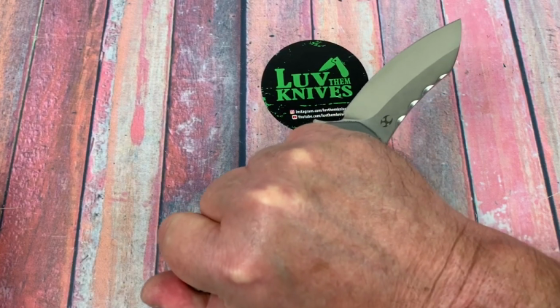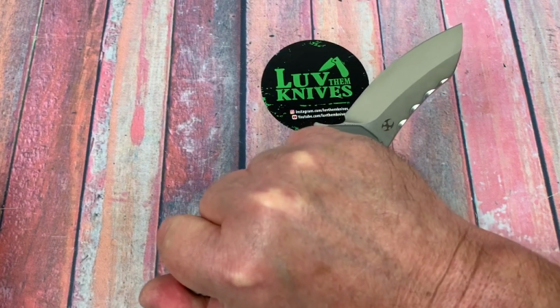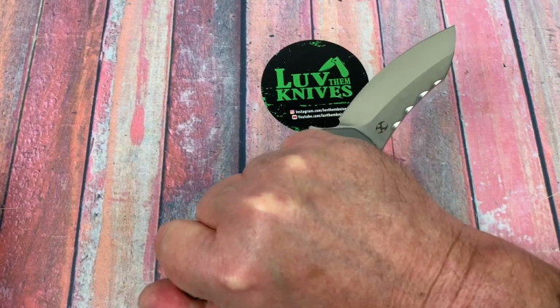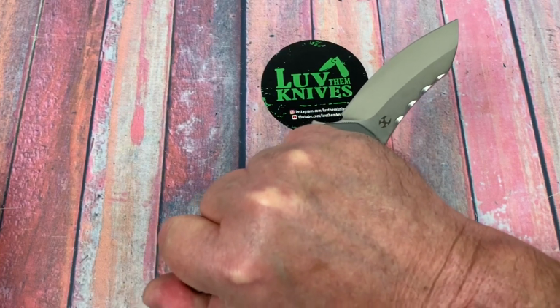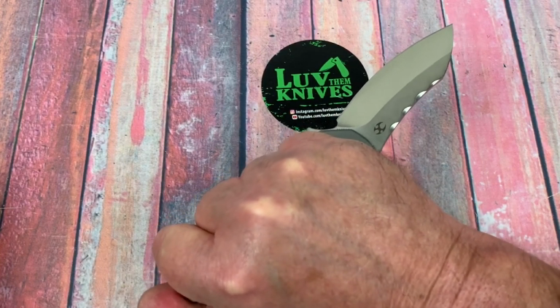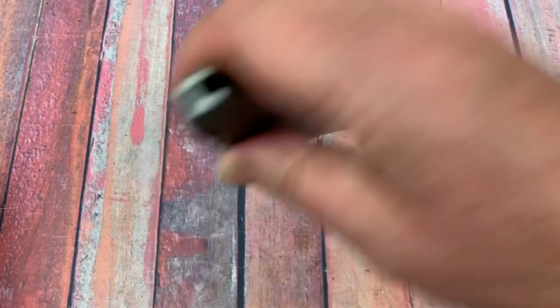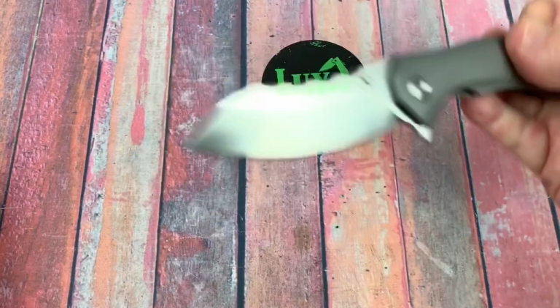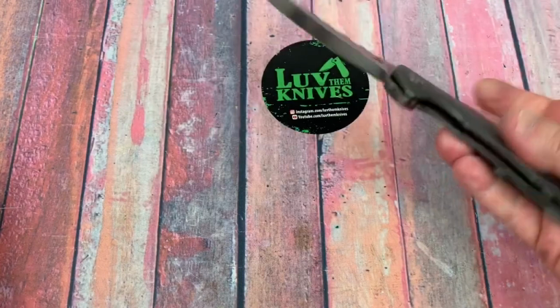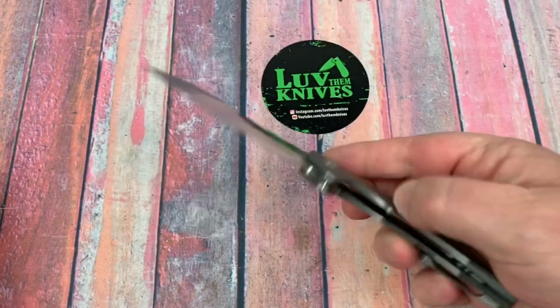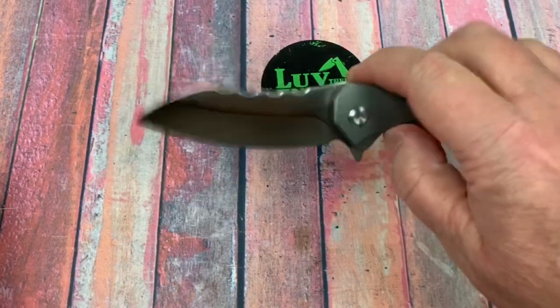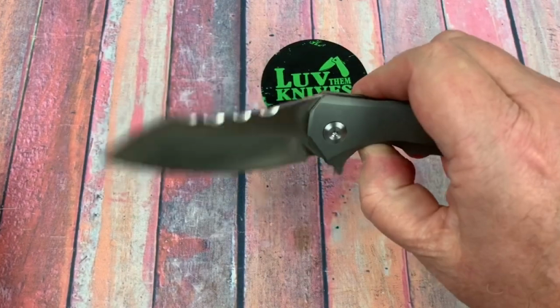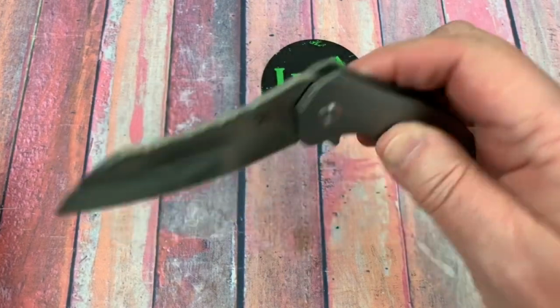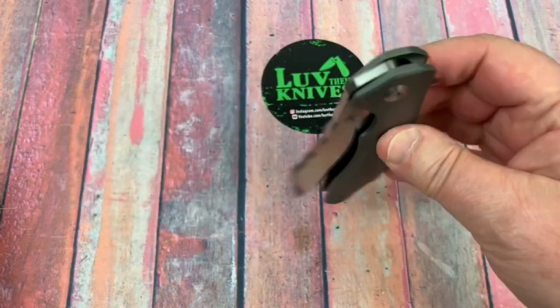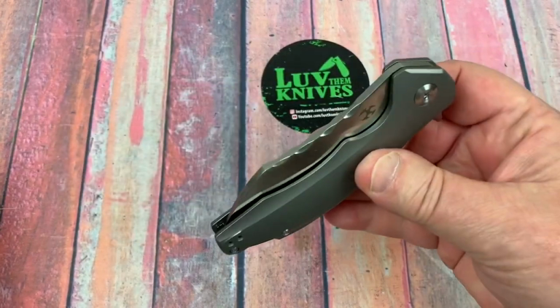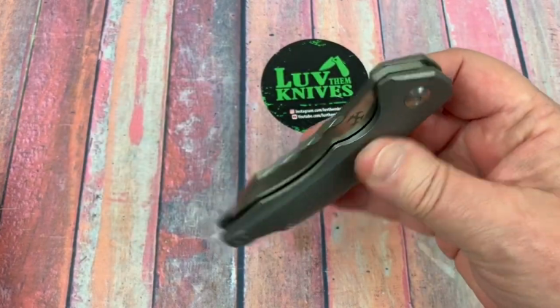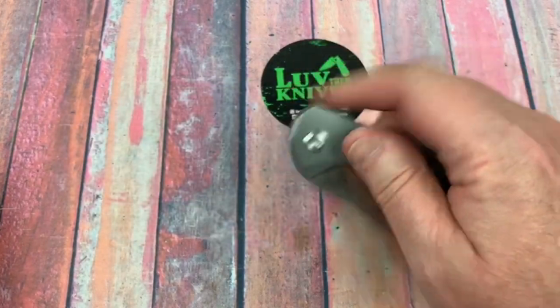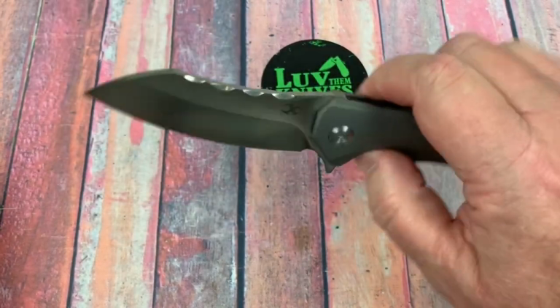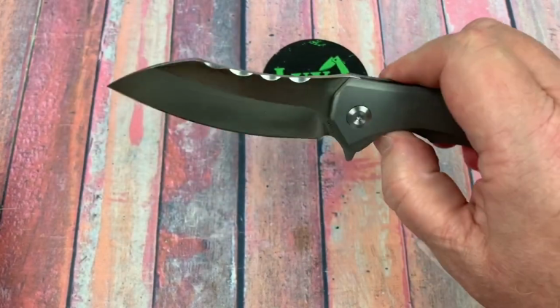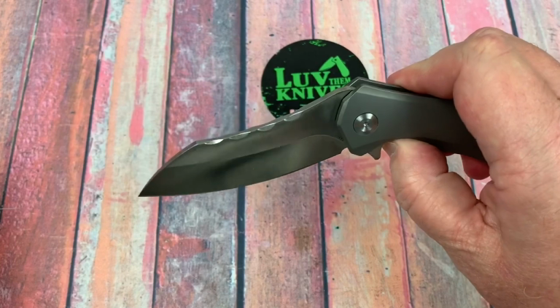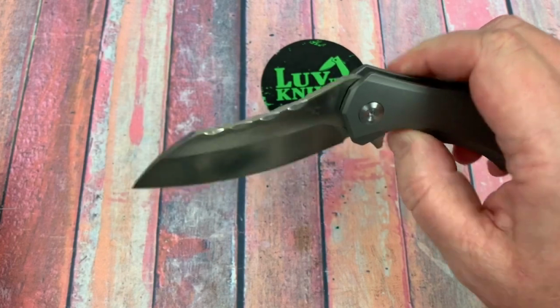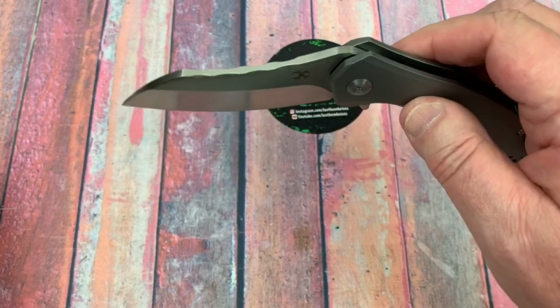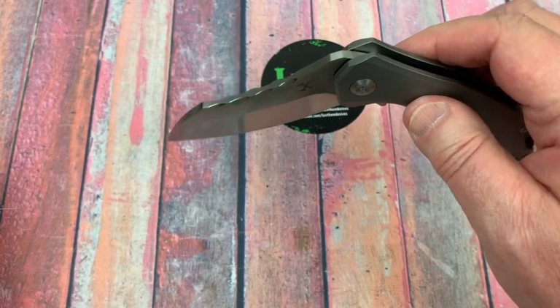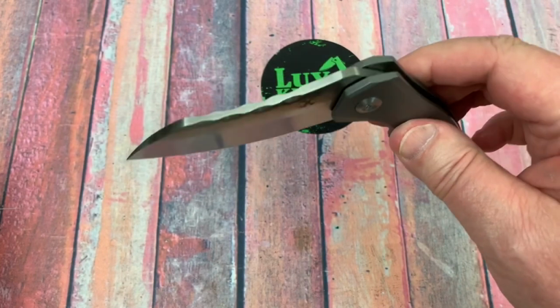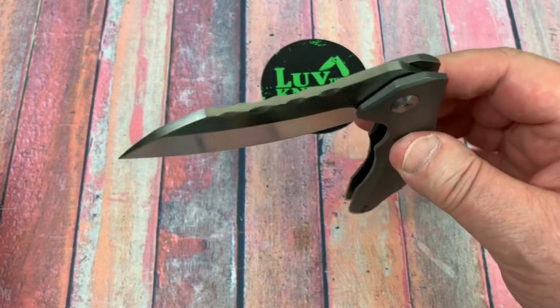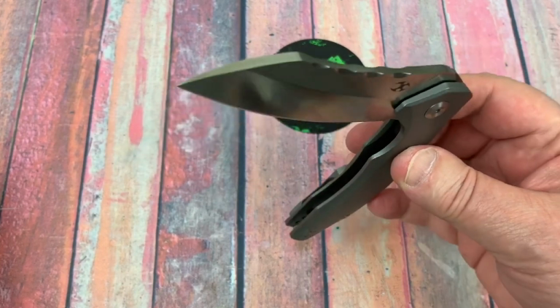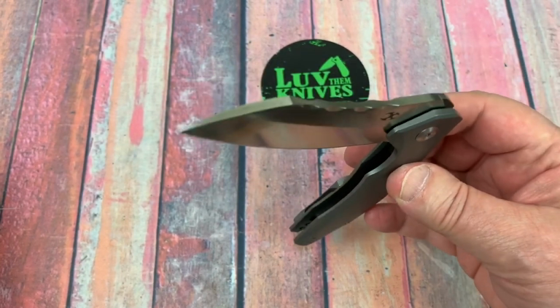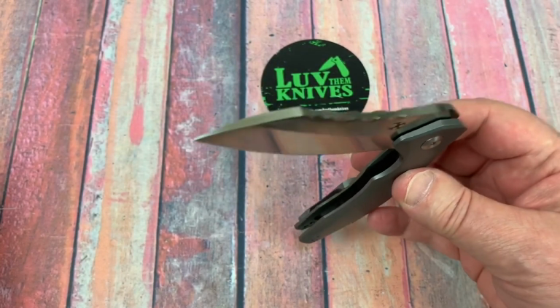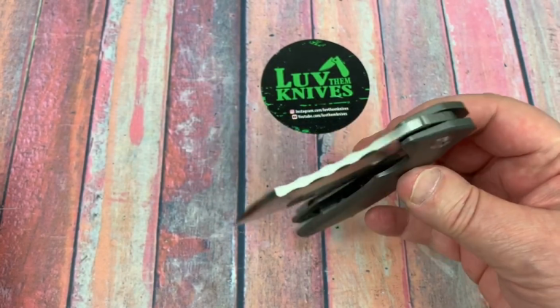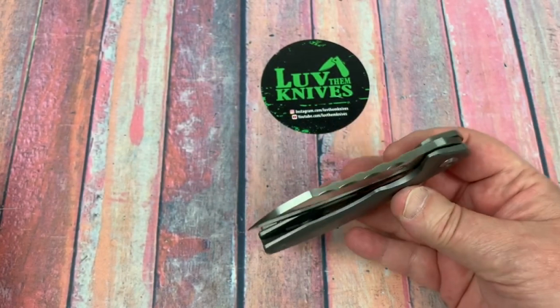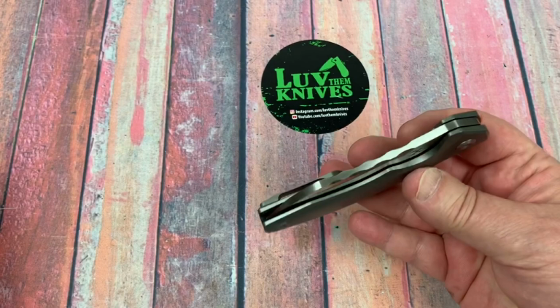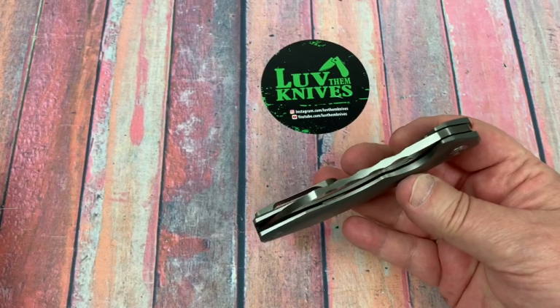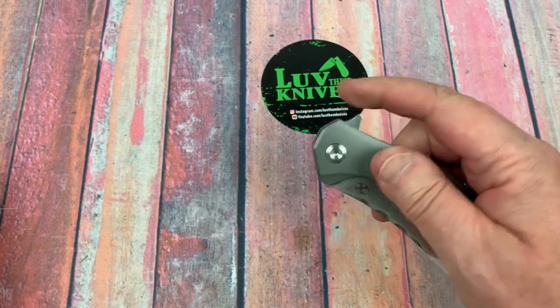Why does reverse grip seem to be better on most knives I handle? You're over the detent ball — just very little coaxing and it drops.